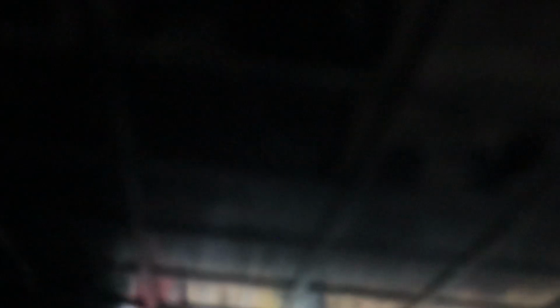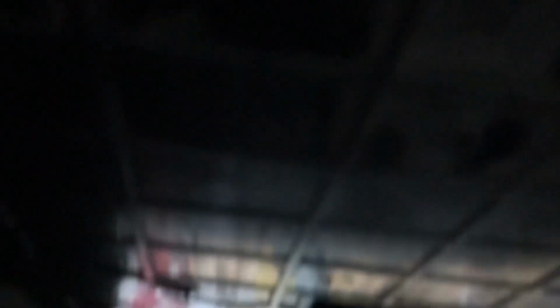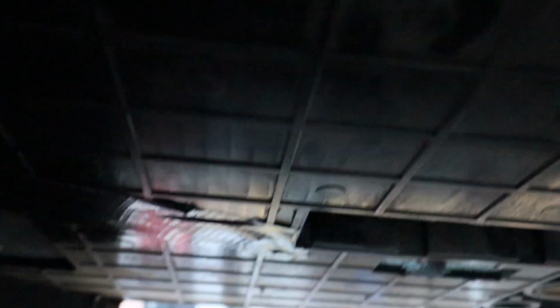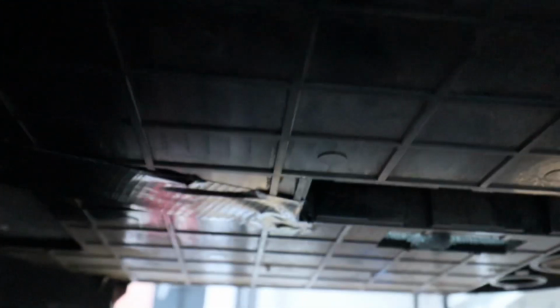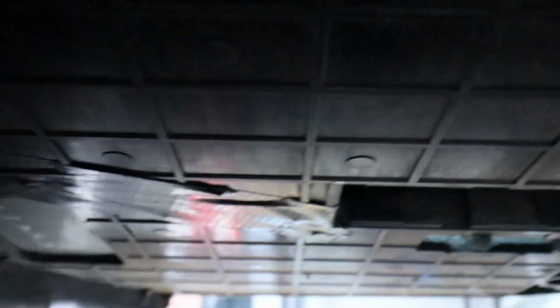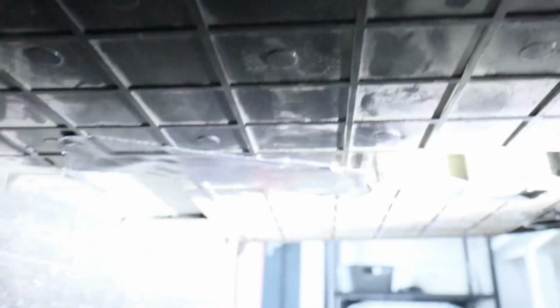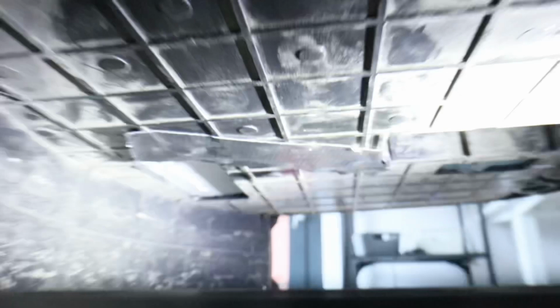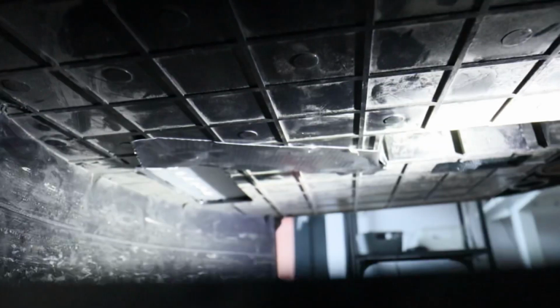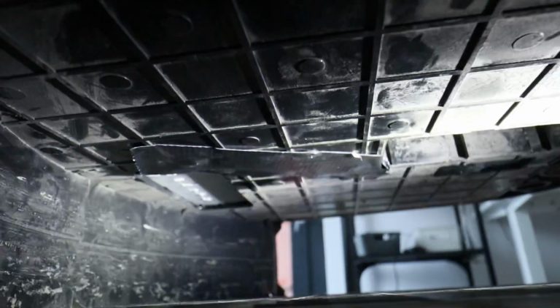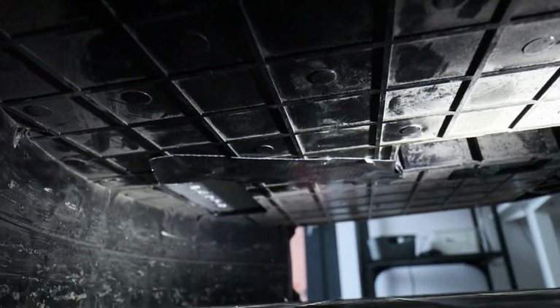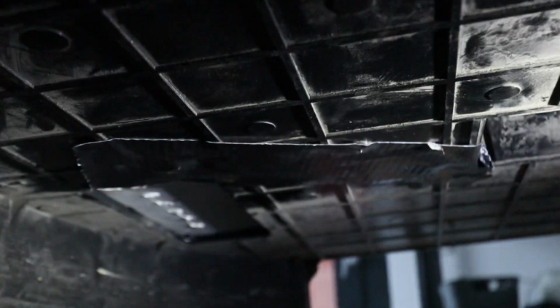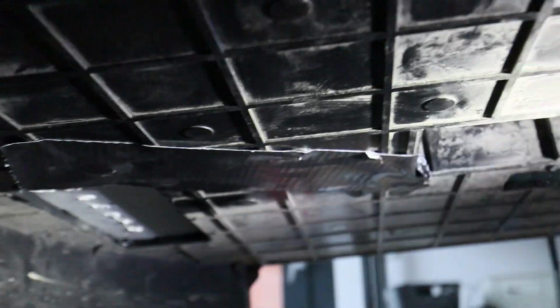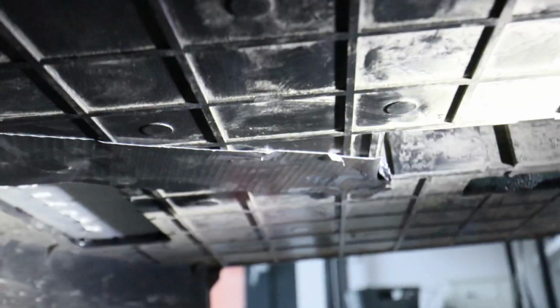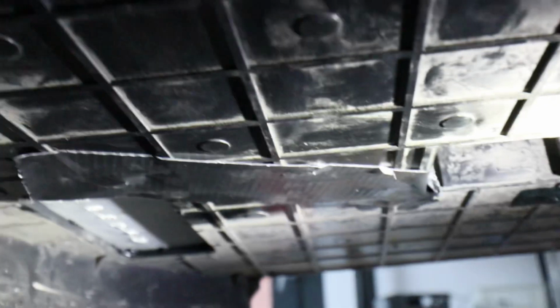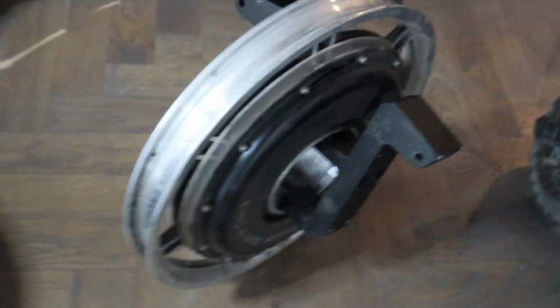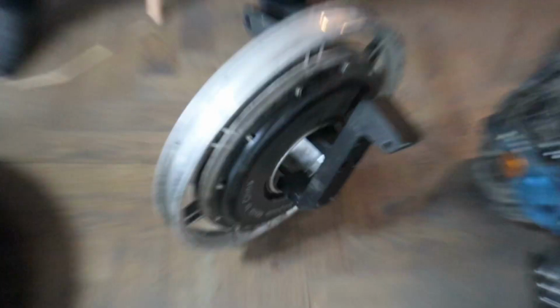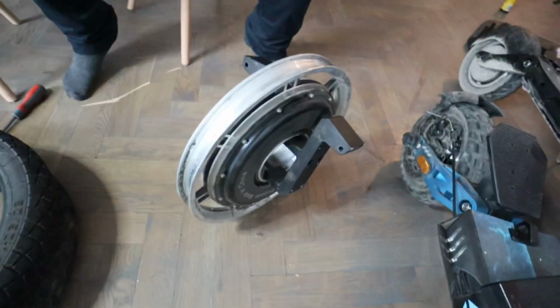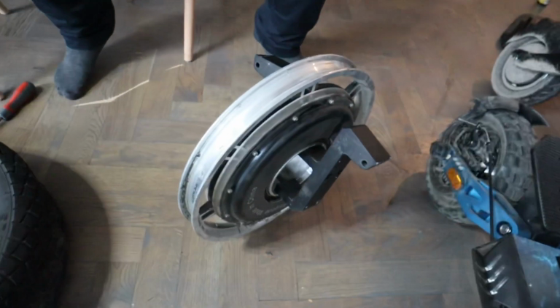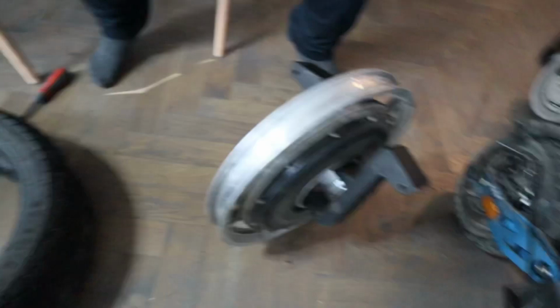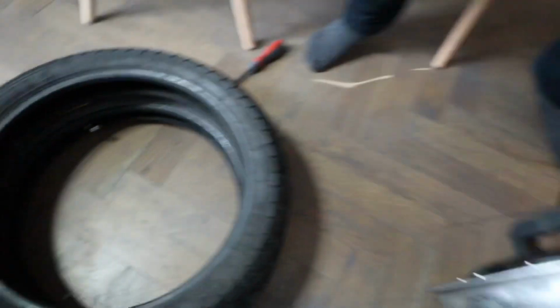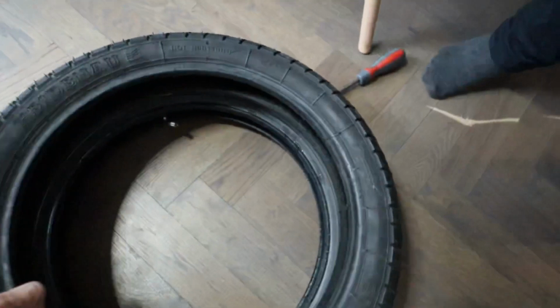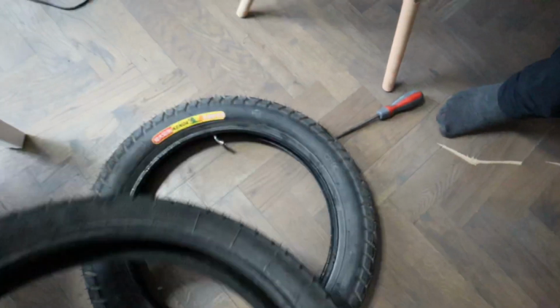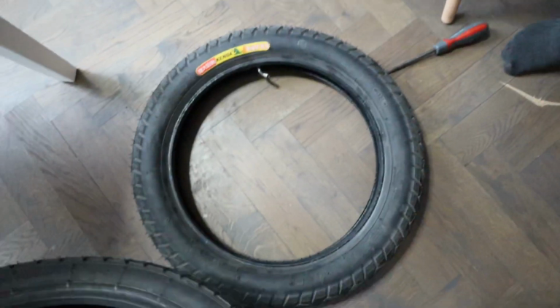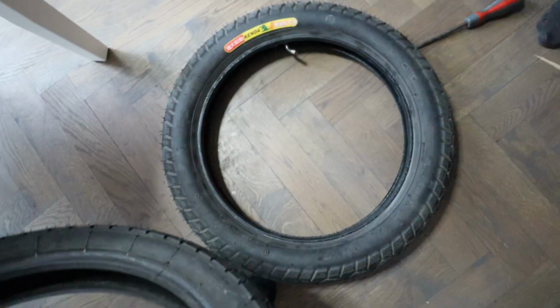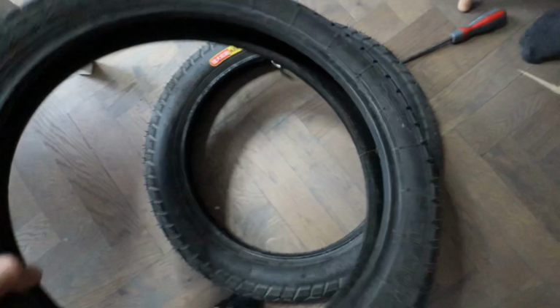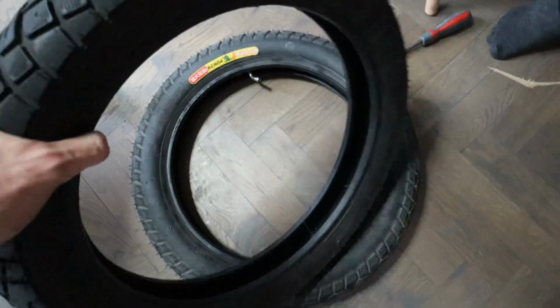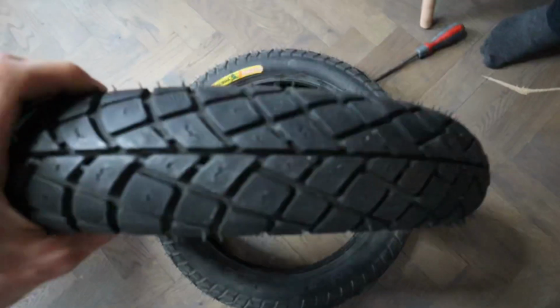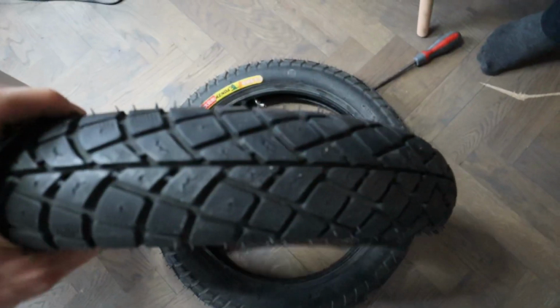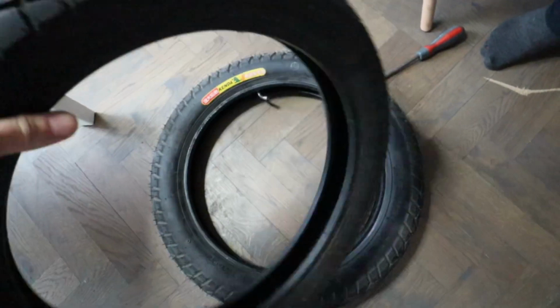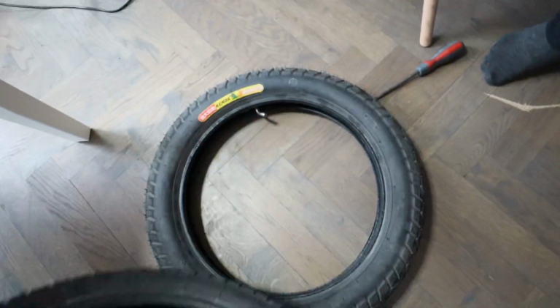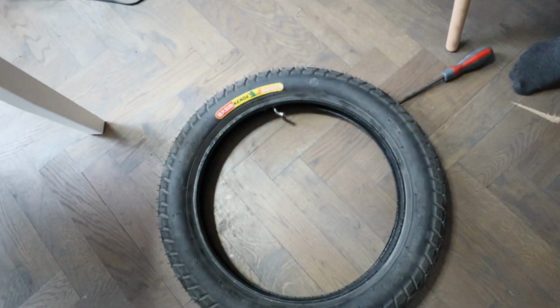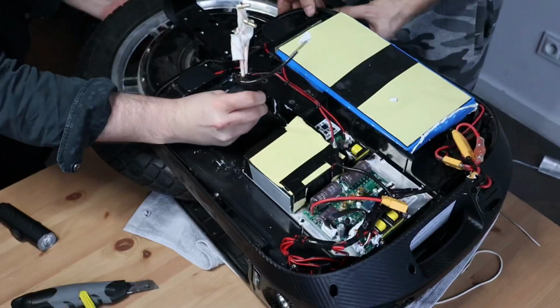I decided to put some gaffer tape on top of all the exposed metal — probably won't do much, but it makes me feel a bit better. After that we proceeded to change the tire and then reassemble the EXN.